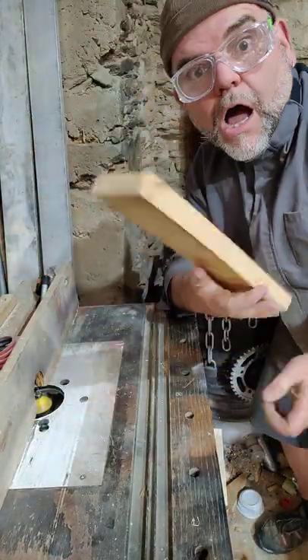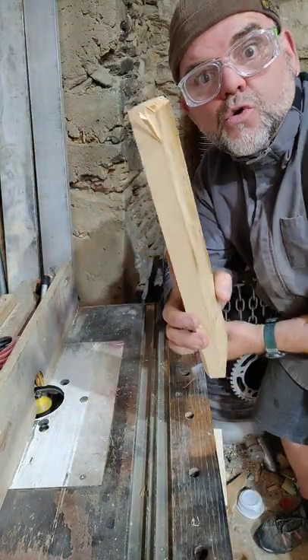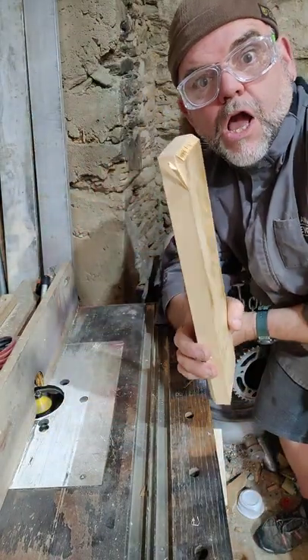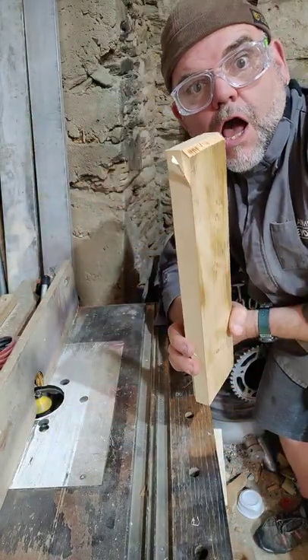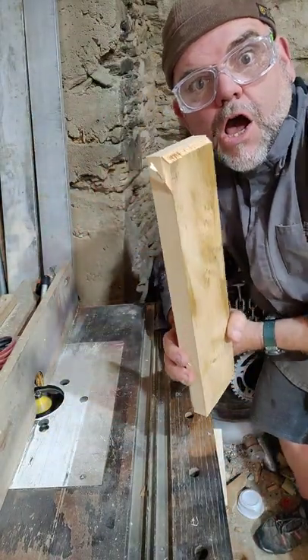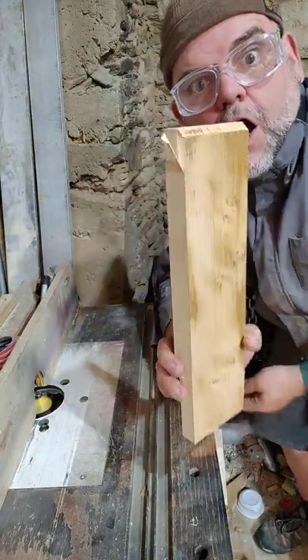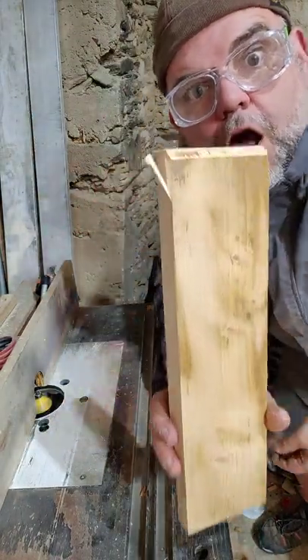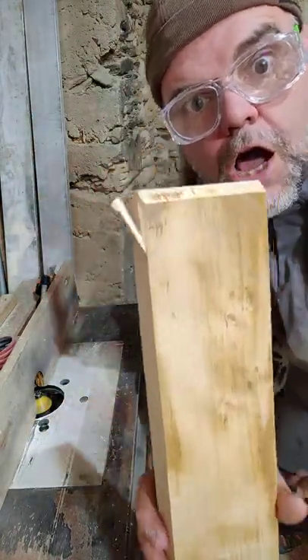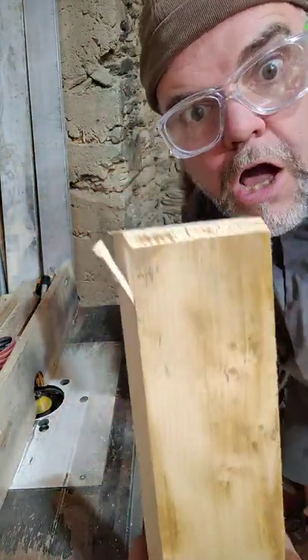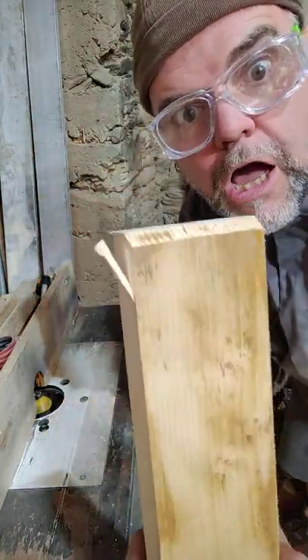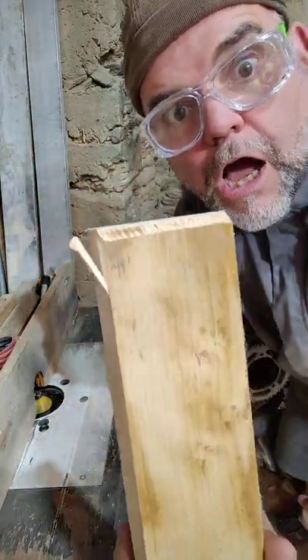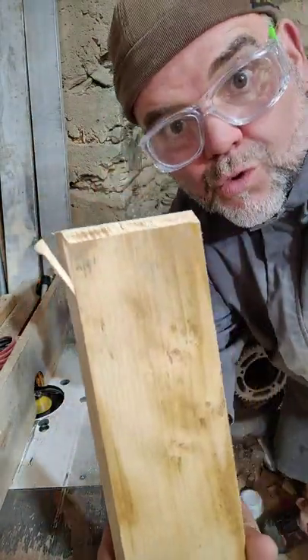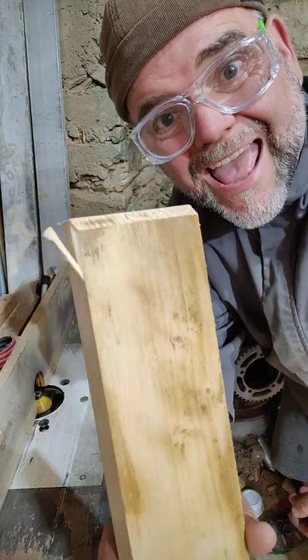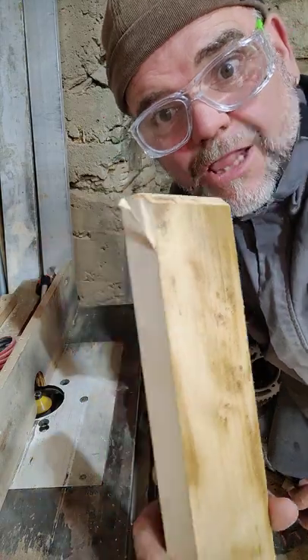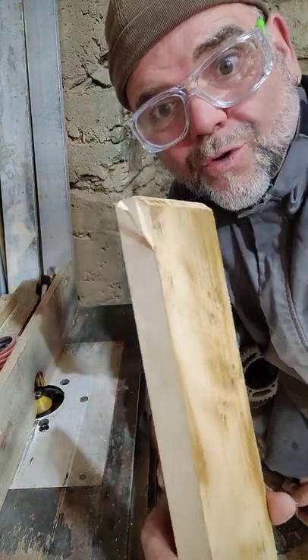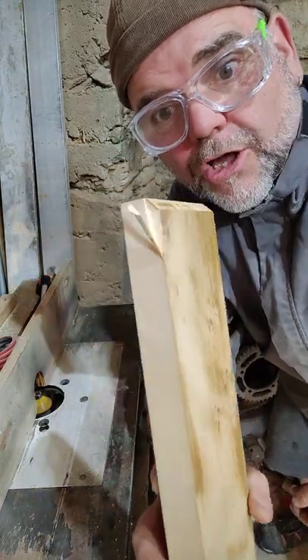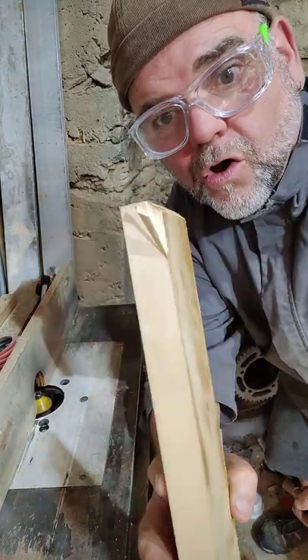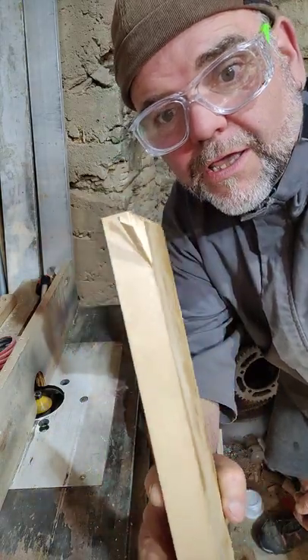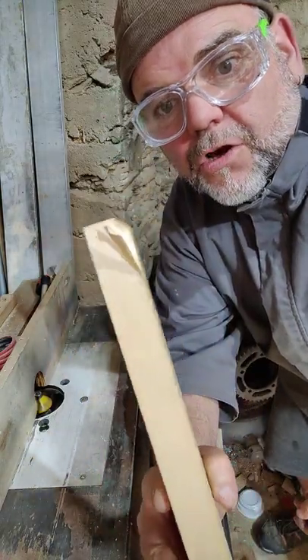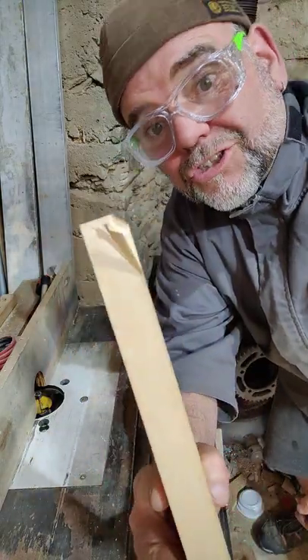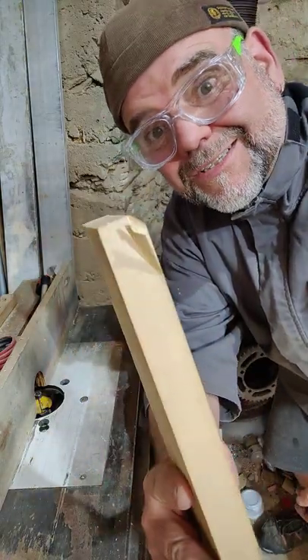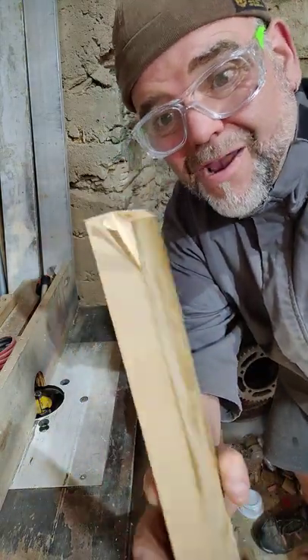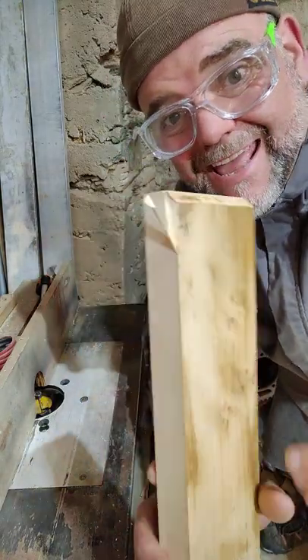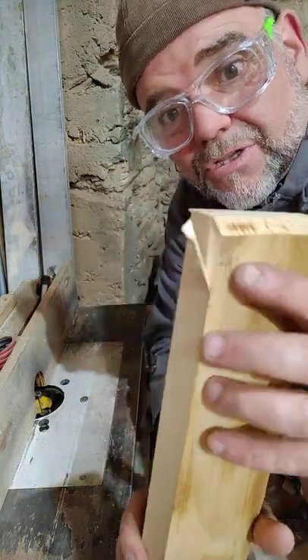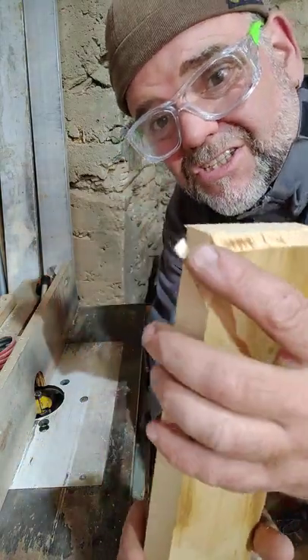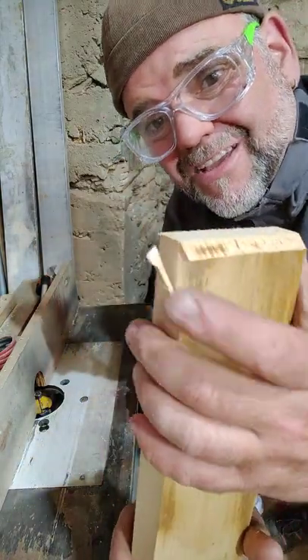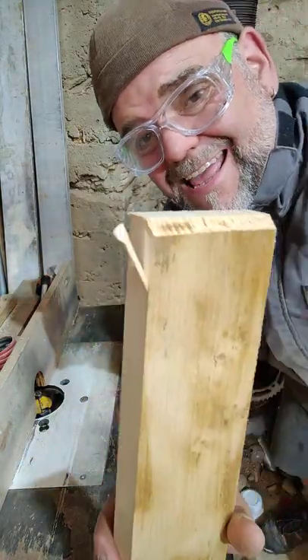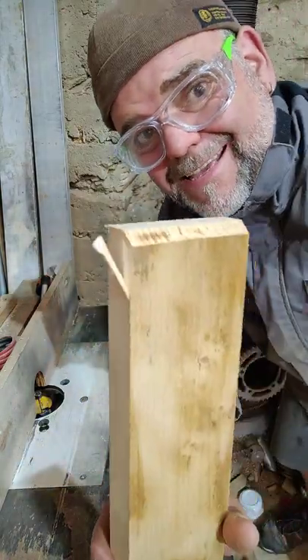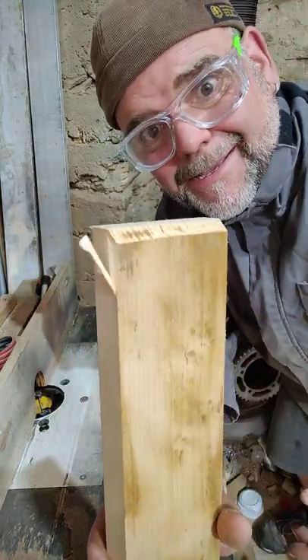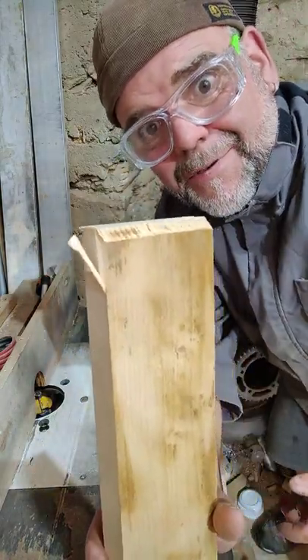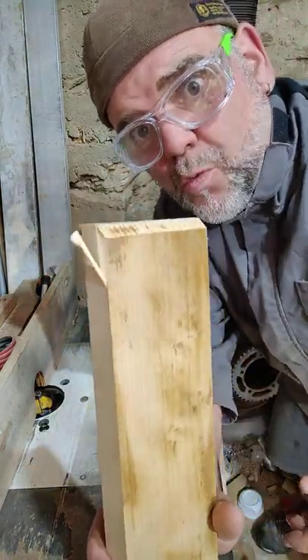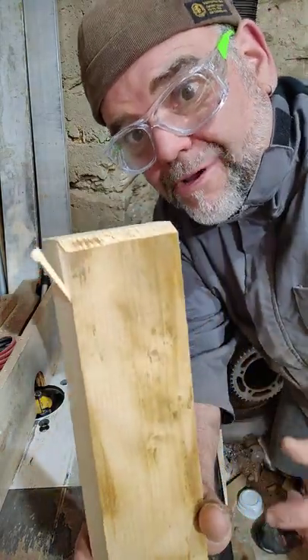Oh no! Oh, there! Look what you got — you got some breakout, just like that.